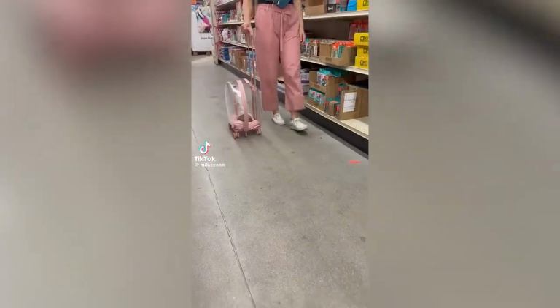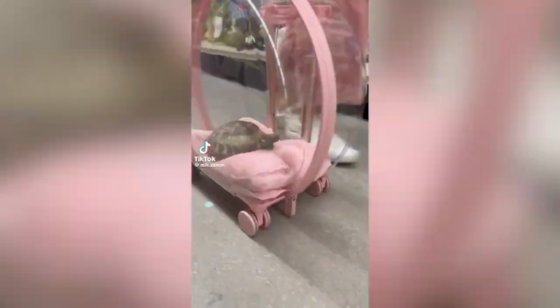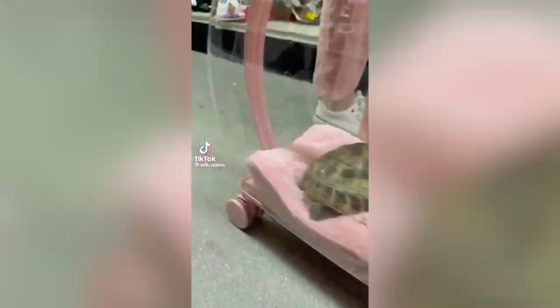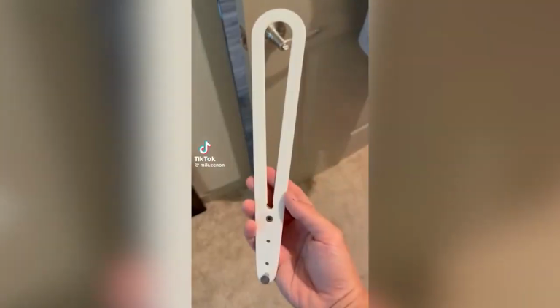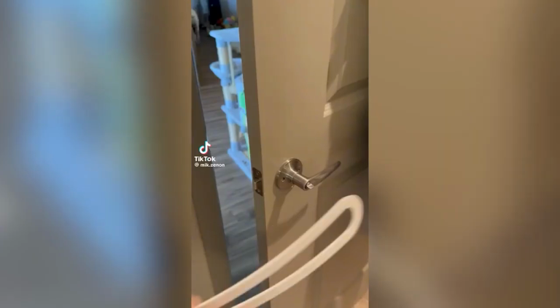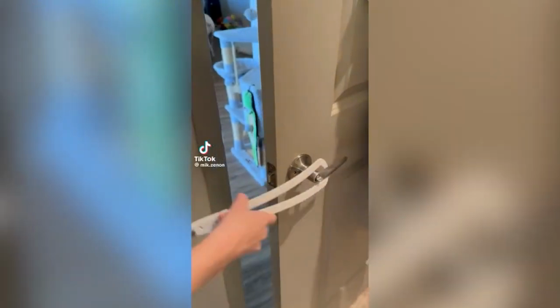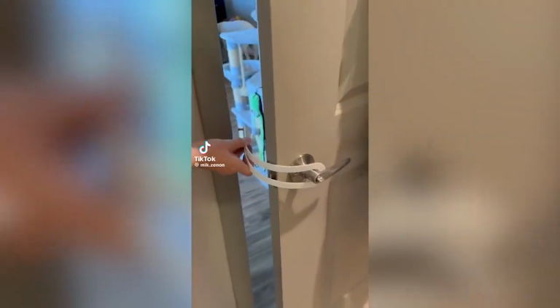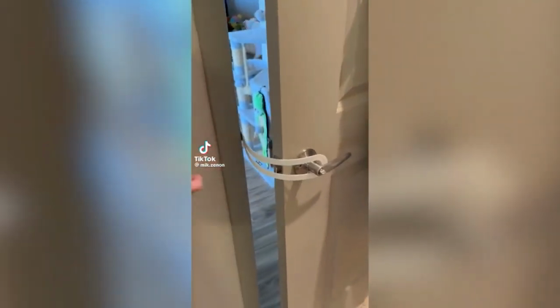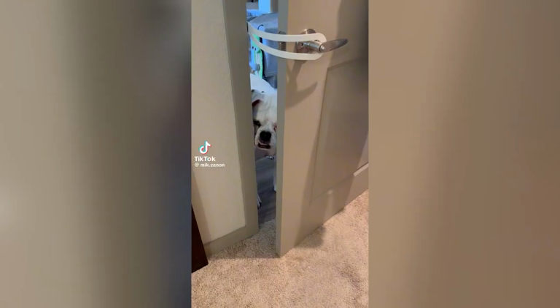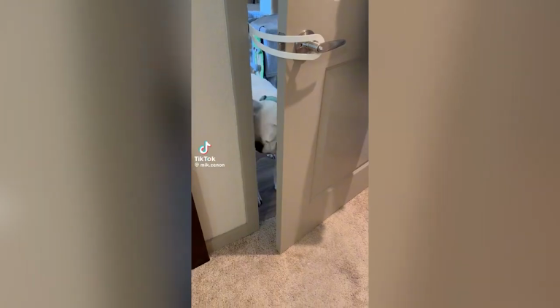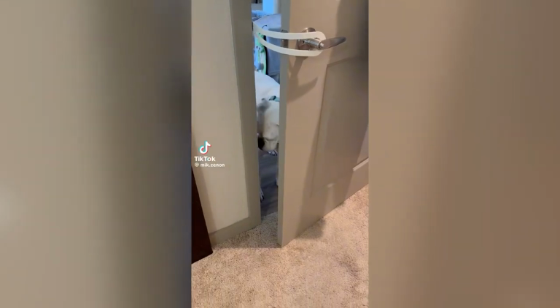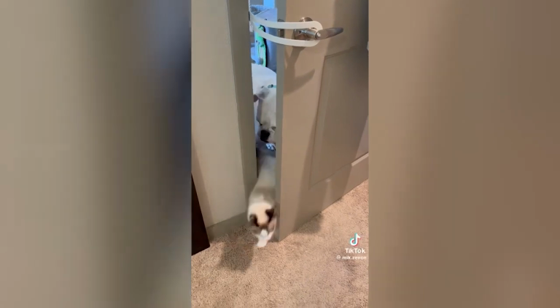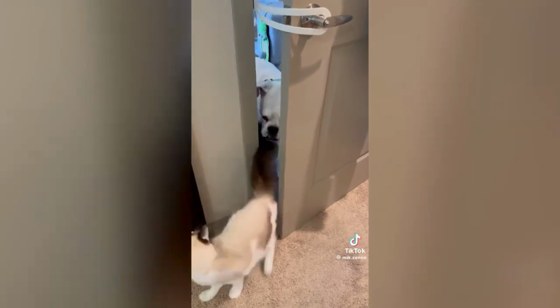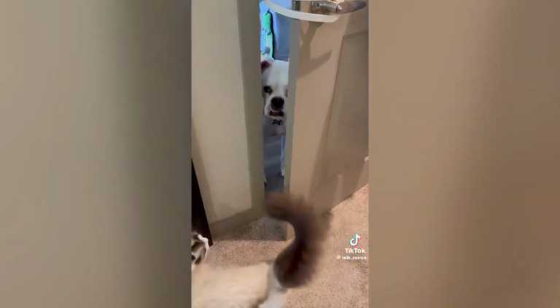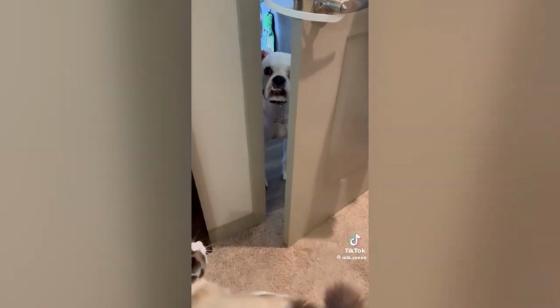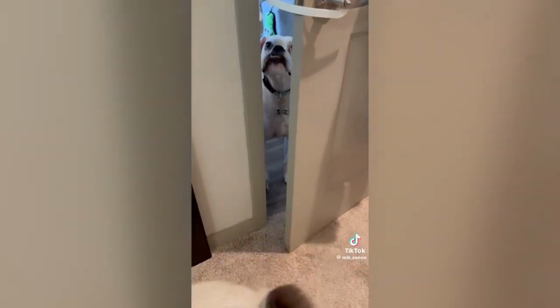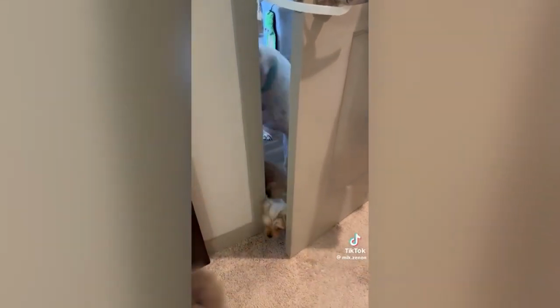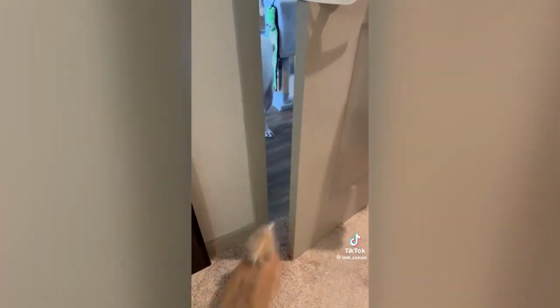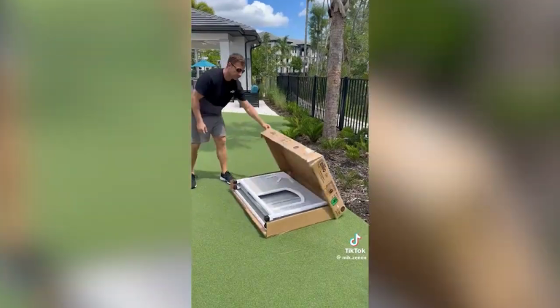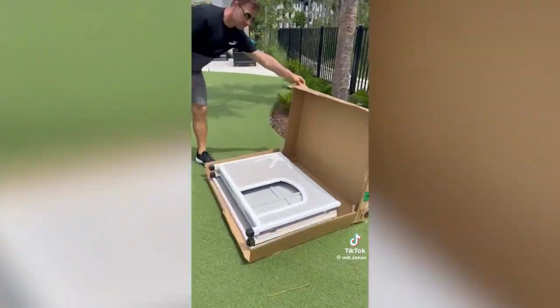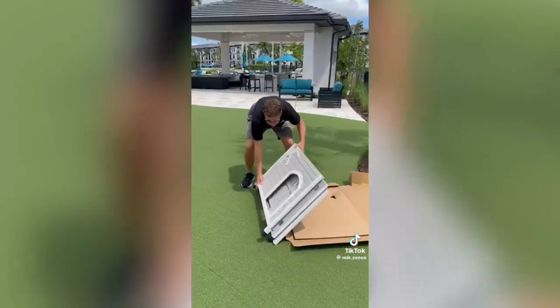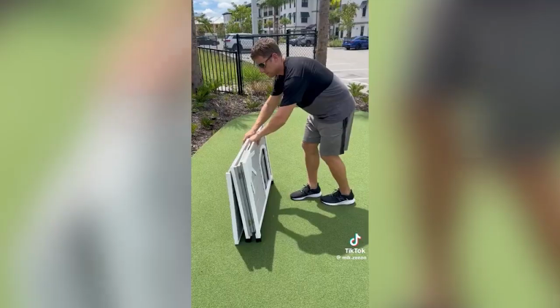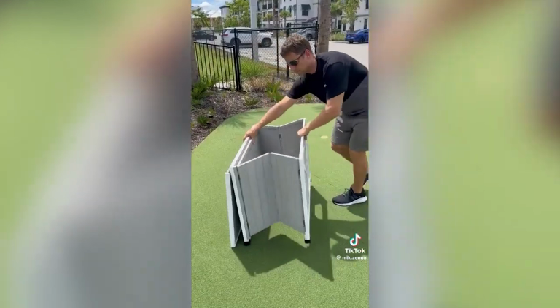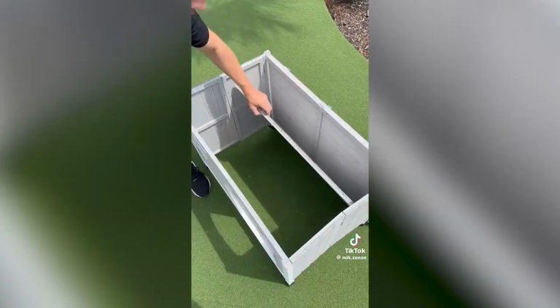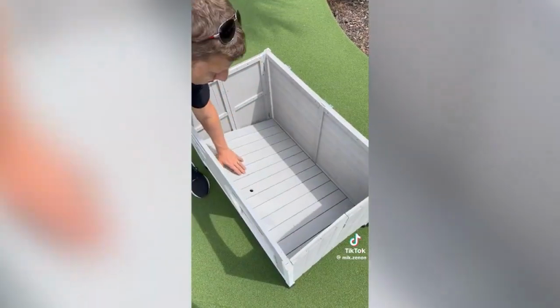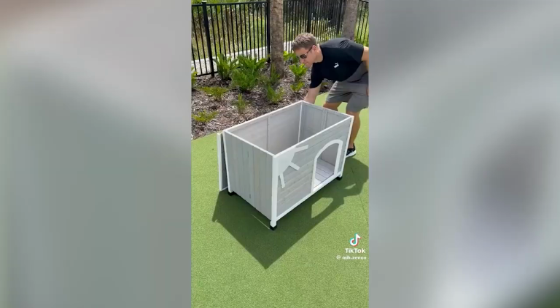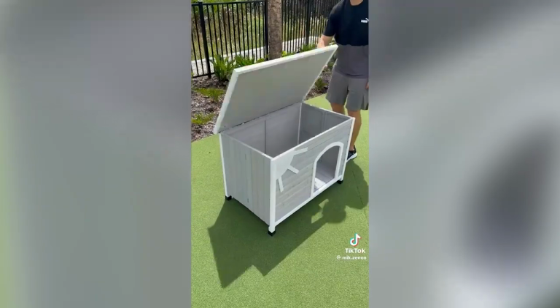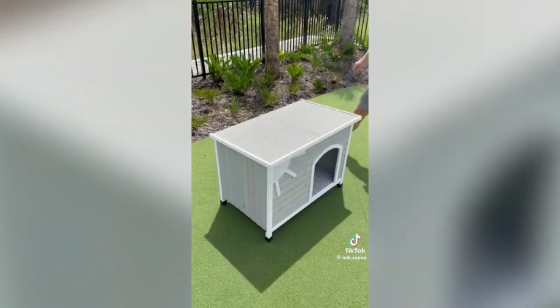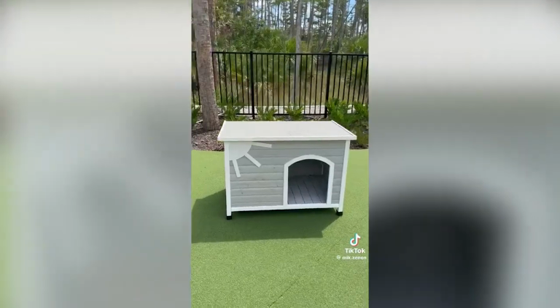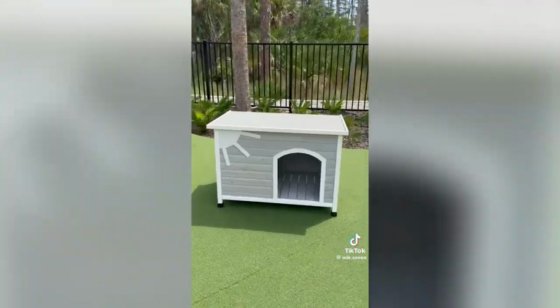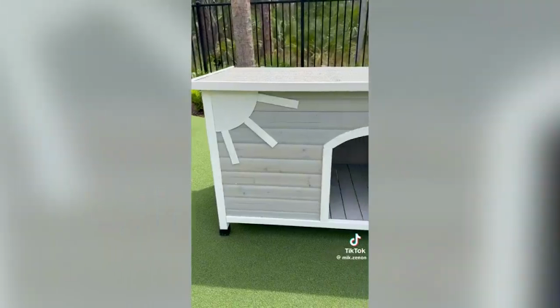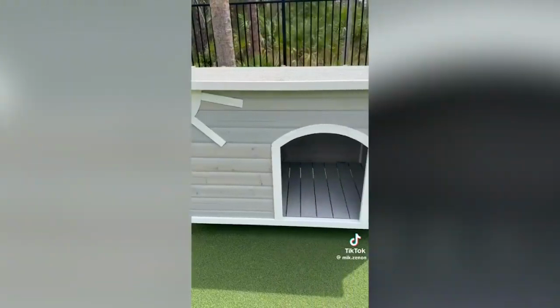Amazon pet hacks. This device easily latches onto any door handle and creates a large enough opening so your cat can easily pass through while keeping your dogs out. This dog house requires you to fold the sides out, drop the bottom, and close the roof to create a wooden home for your dog in seconds.